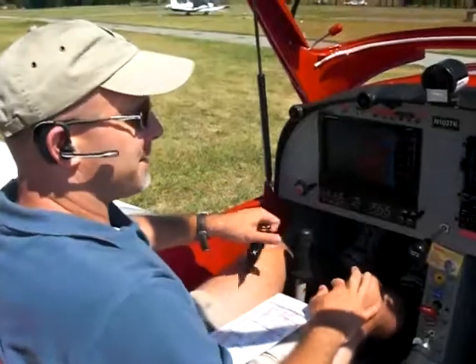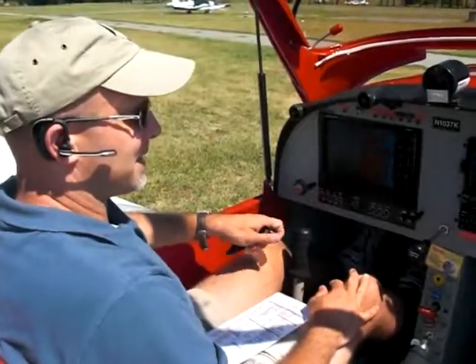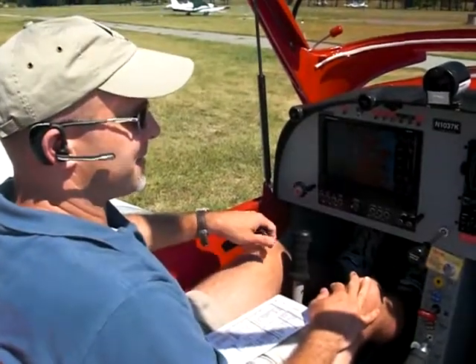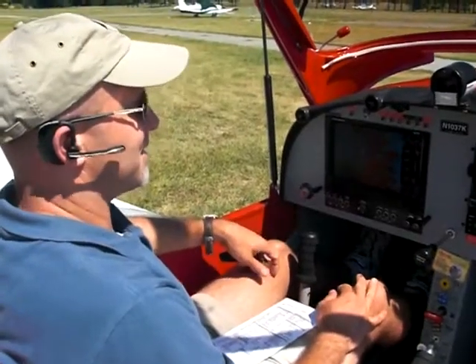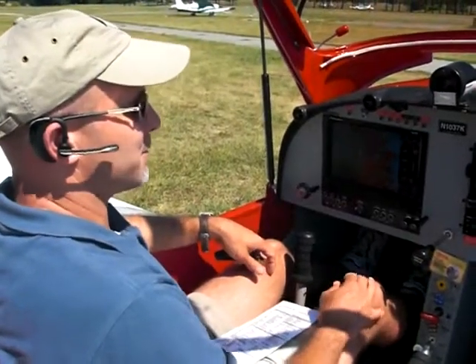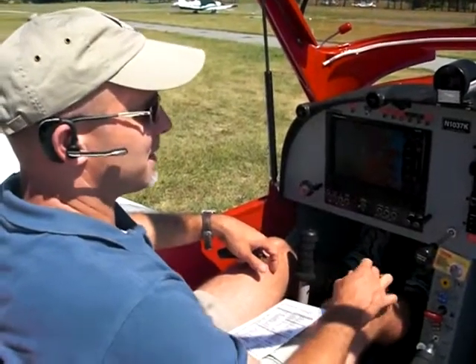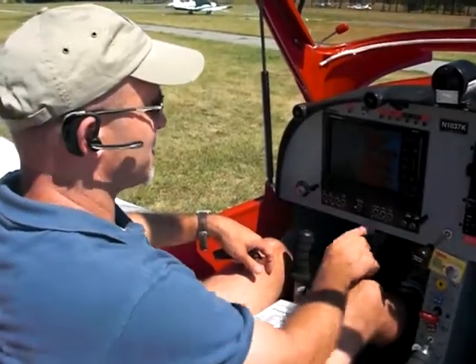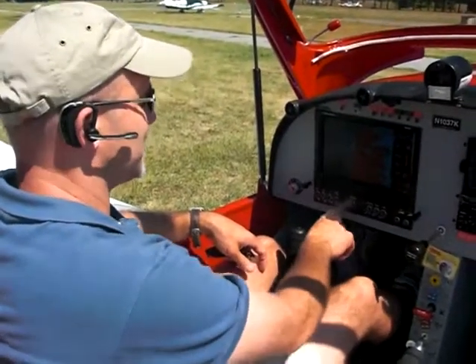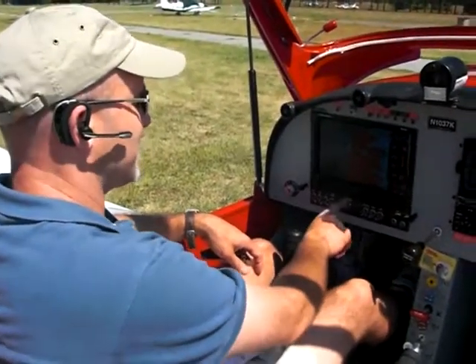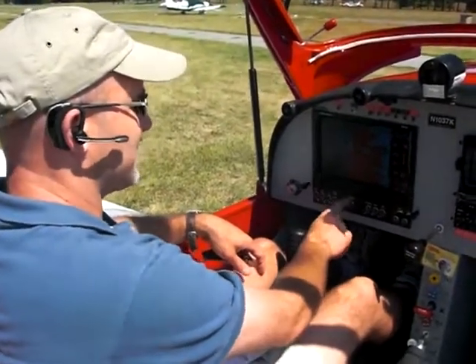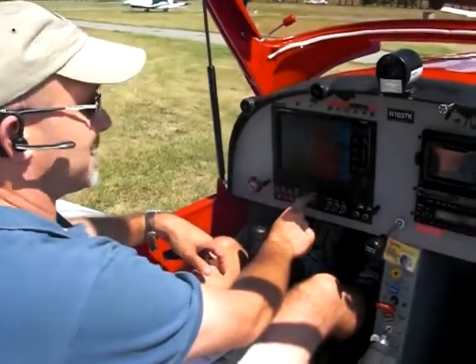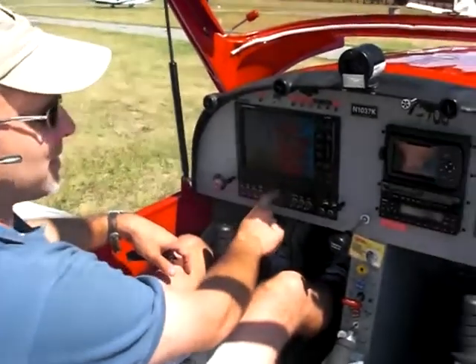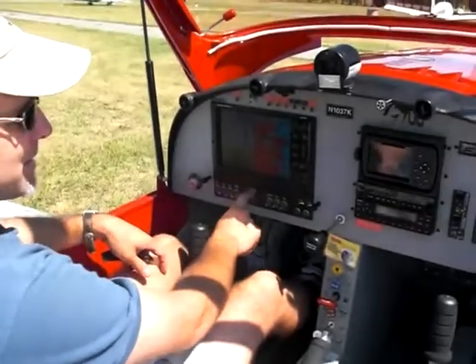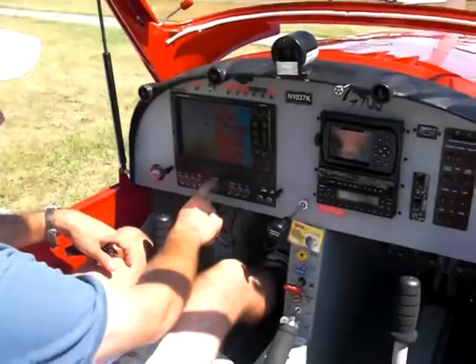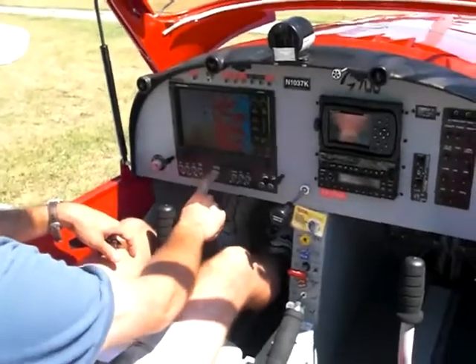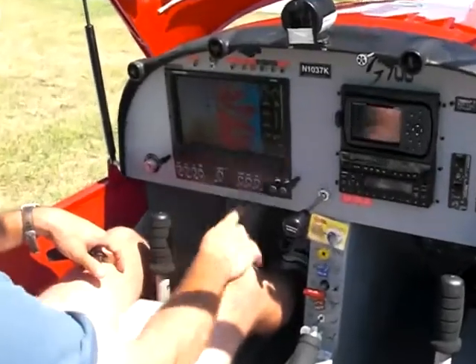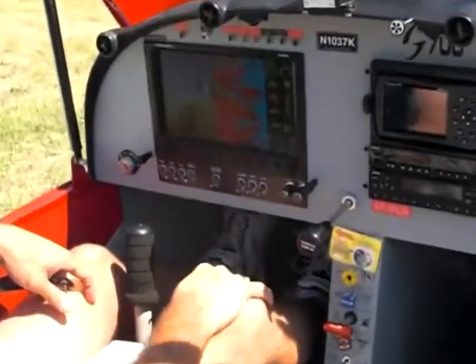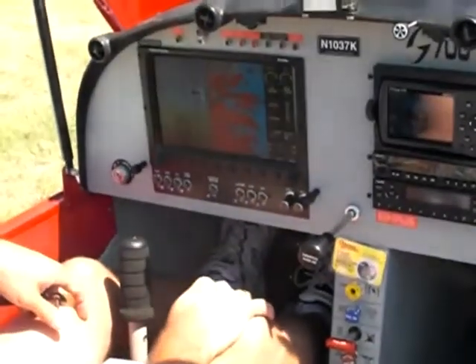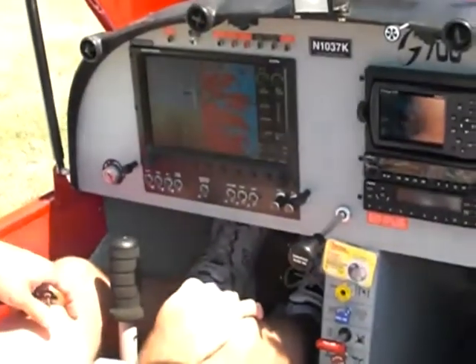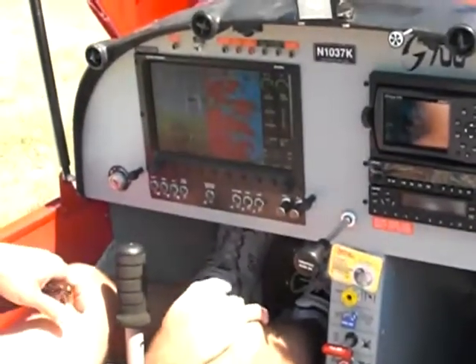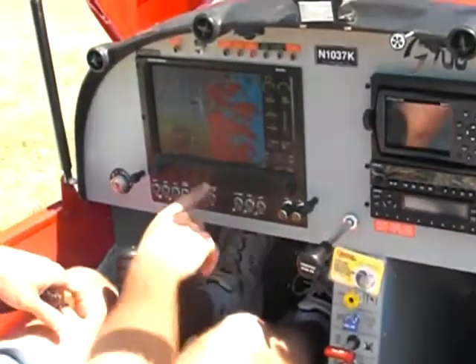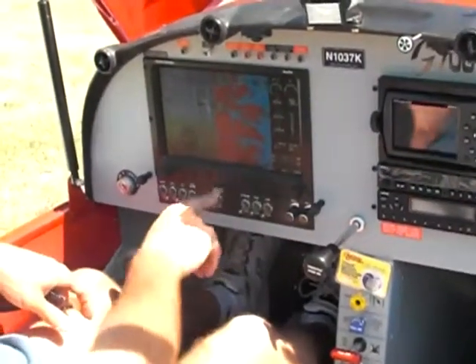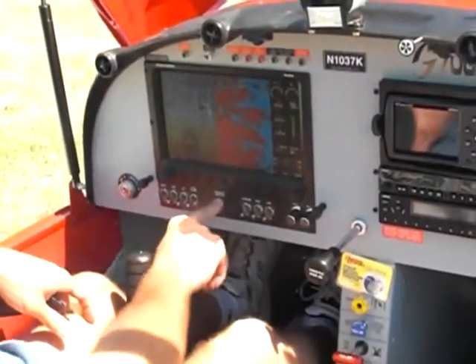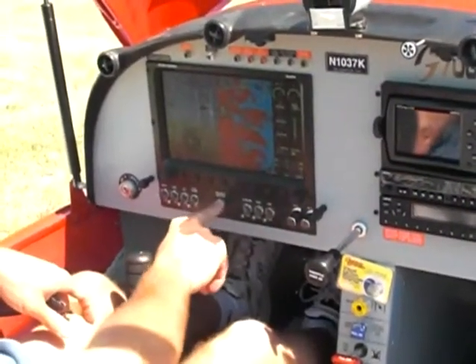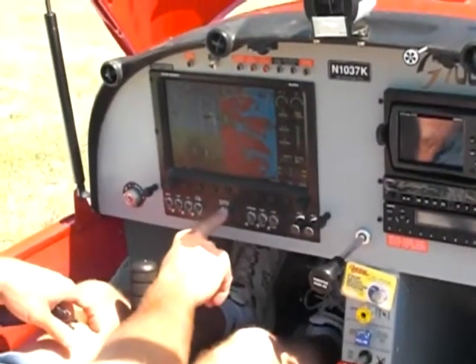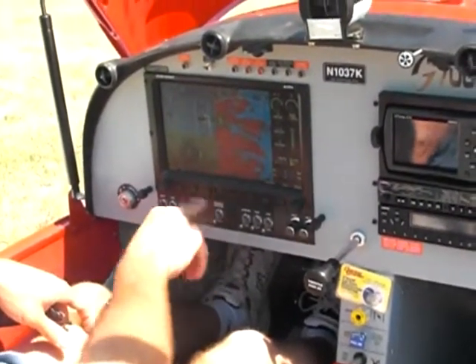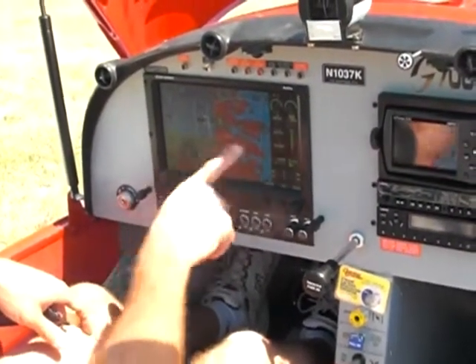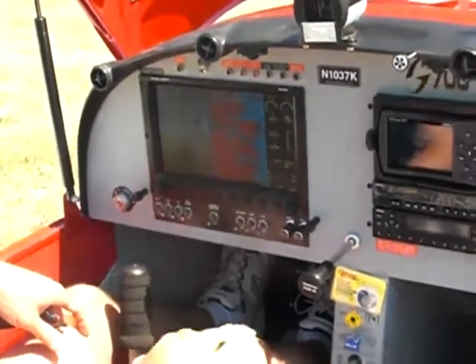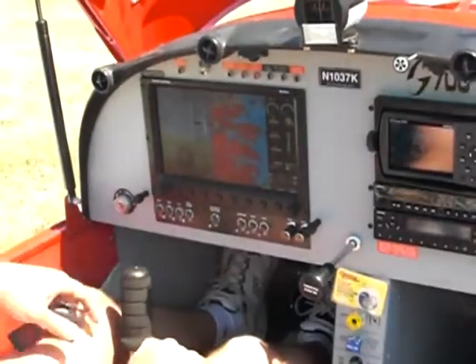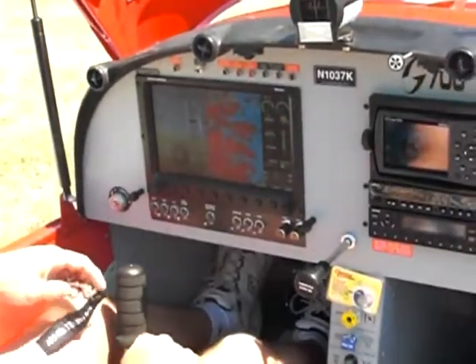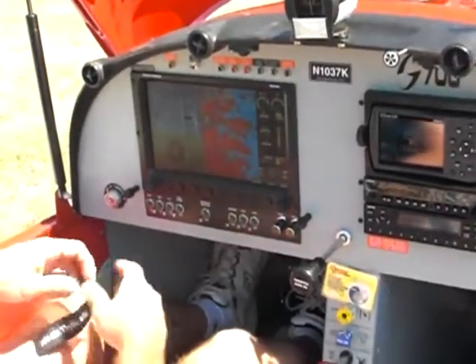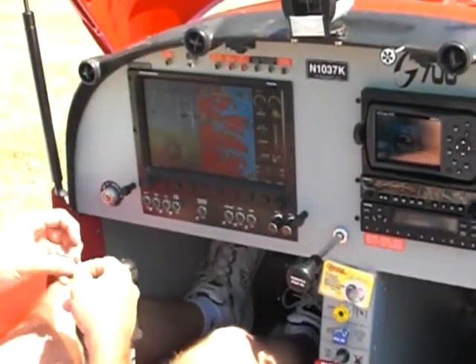Back in the cockpit now, and what we're going to do is make sure all our avionics are off. I just had them on for display purposes, but we always want to make sure our avionics are off so we don't get any power surges run through on ignition start.